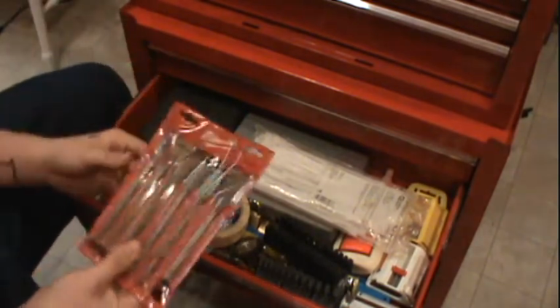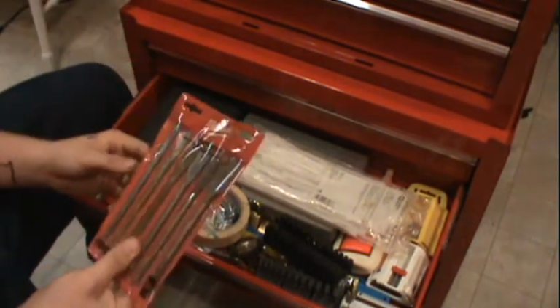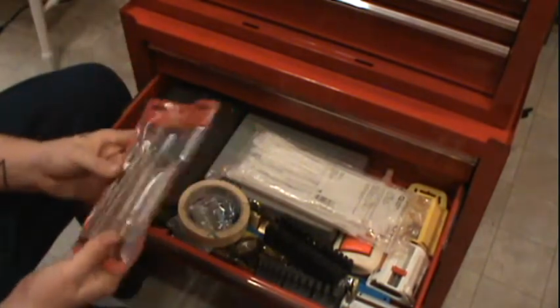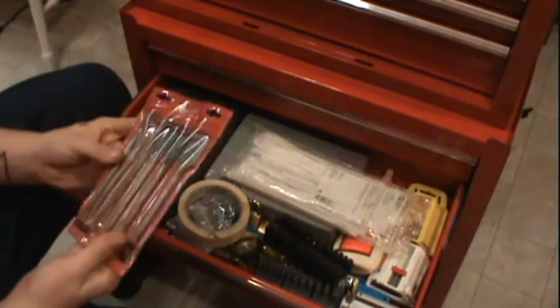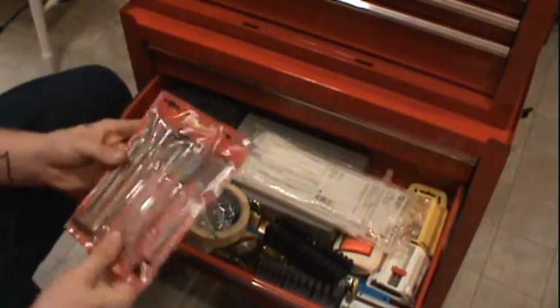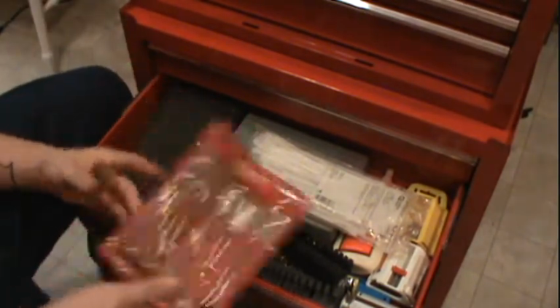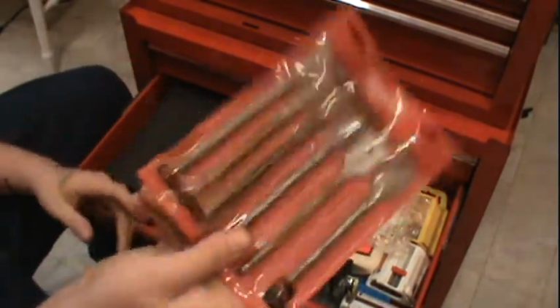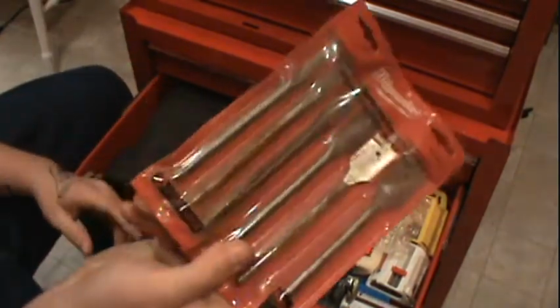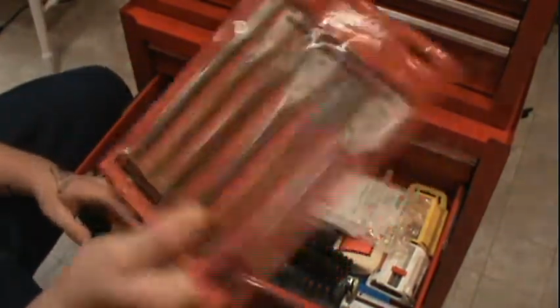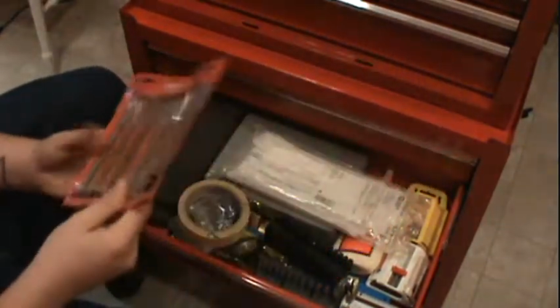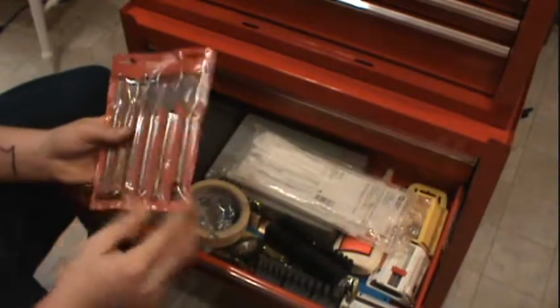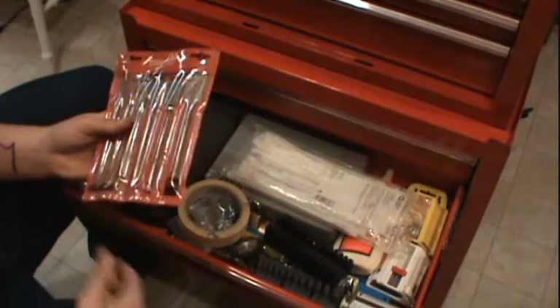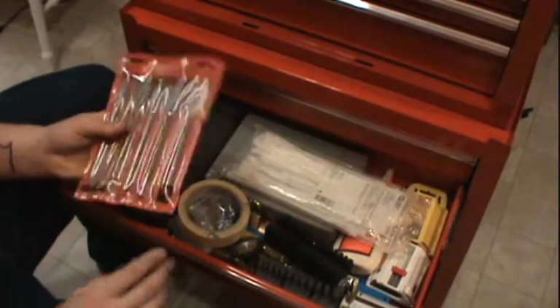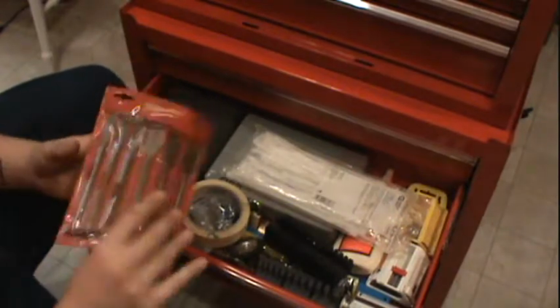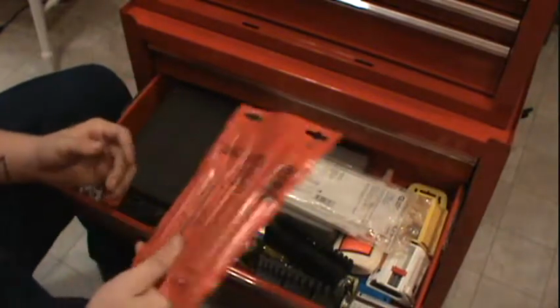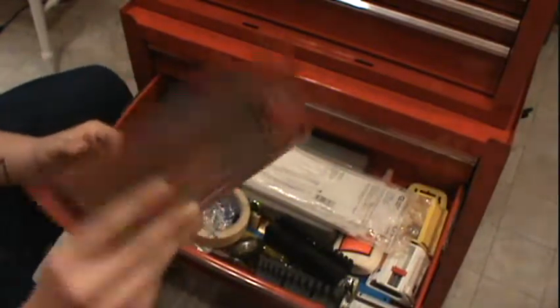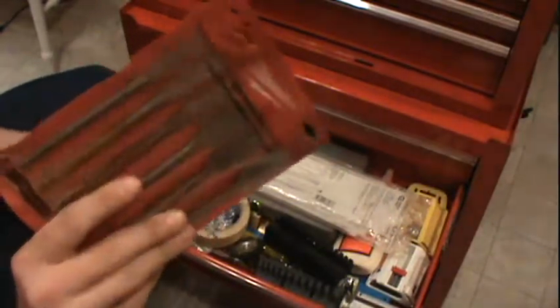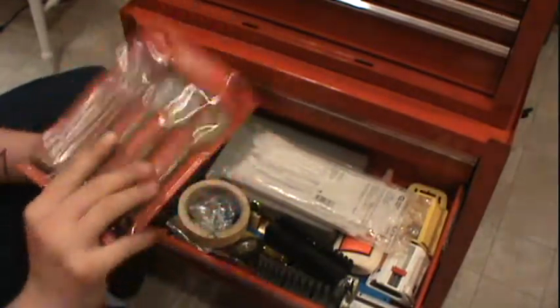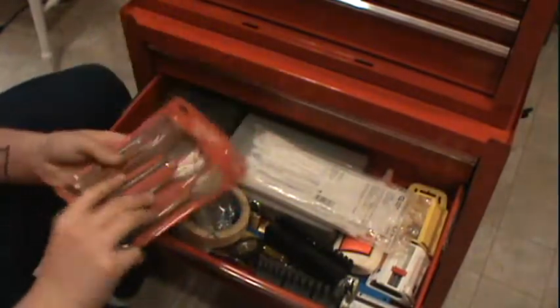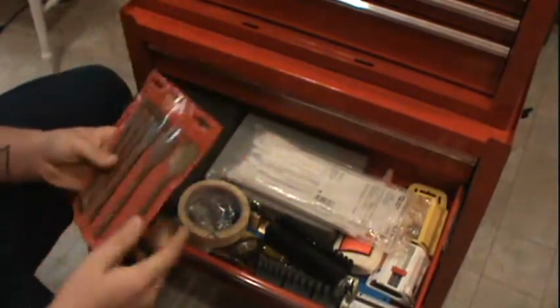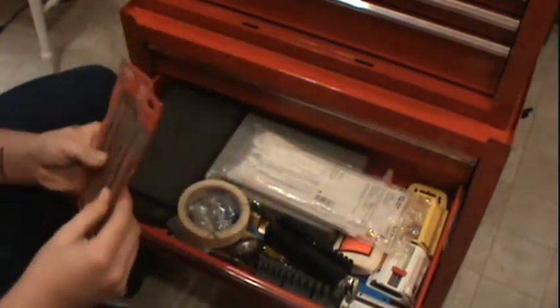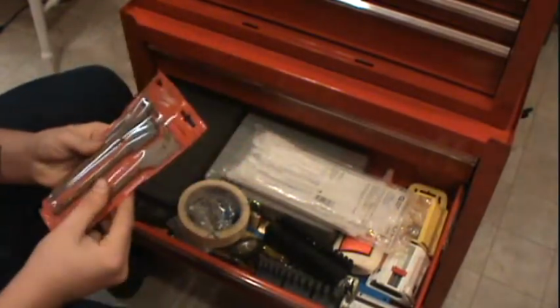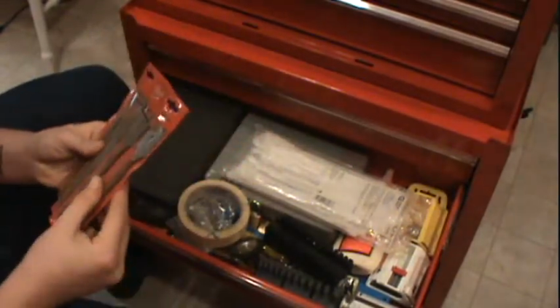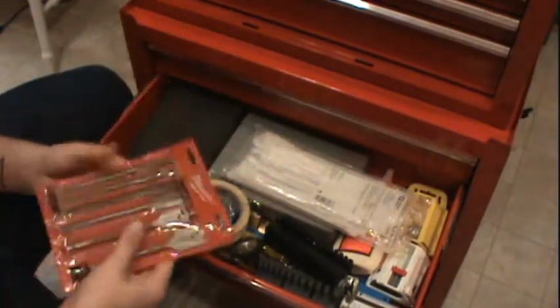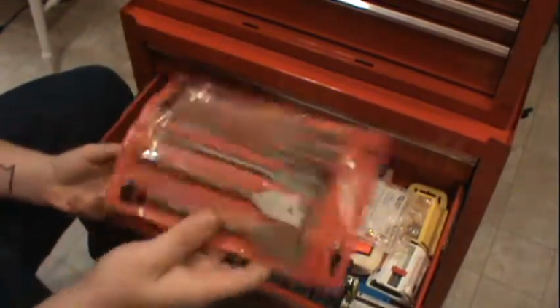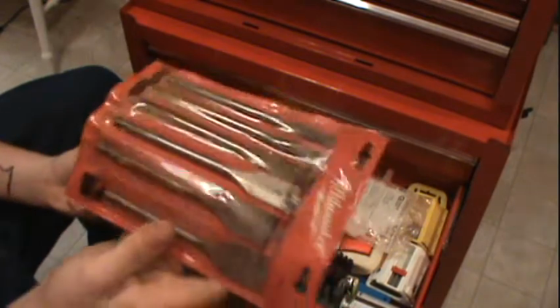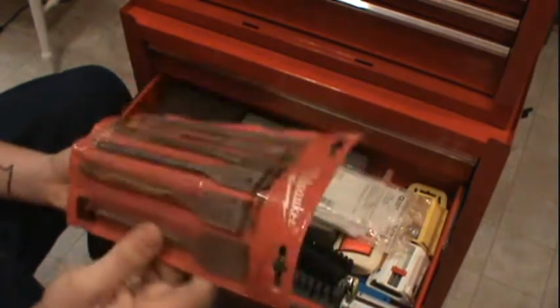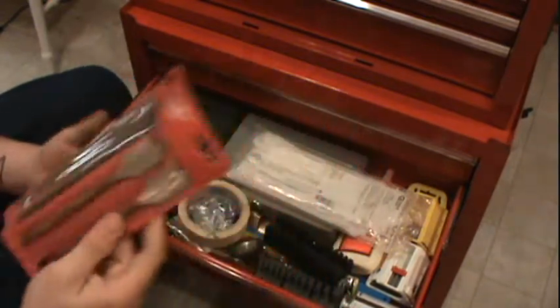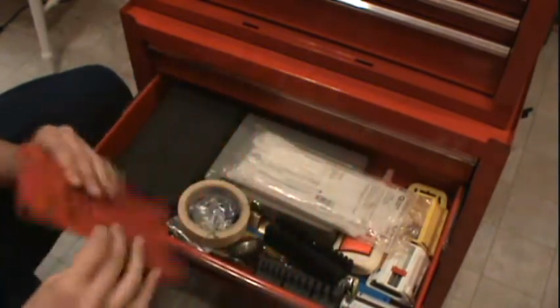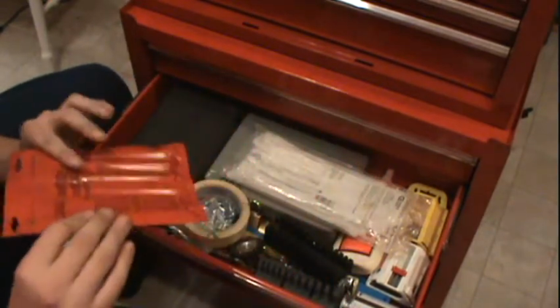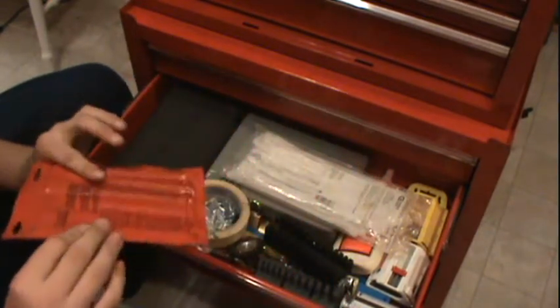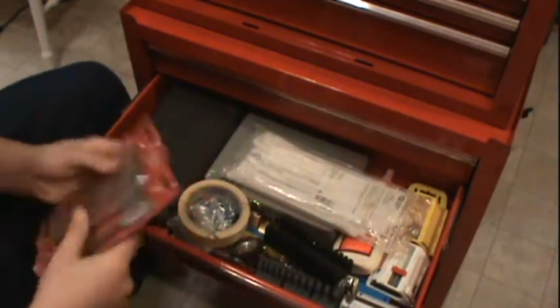Milwaukee boring bits. It's got the hex quick change, so it's good to put in an impact driver, and drills through wood. I actually left these outside and they rusted, but they still work.